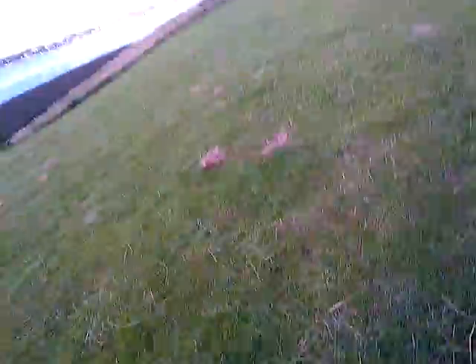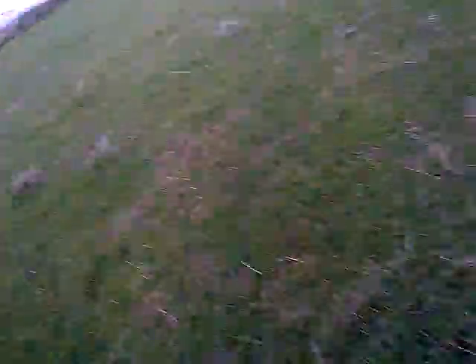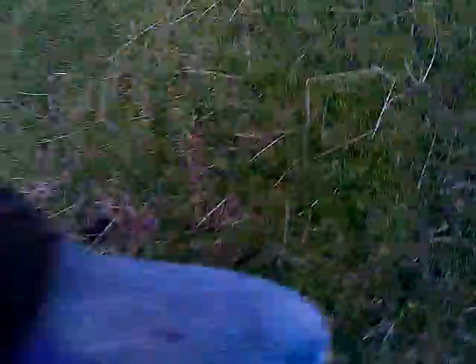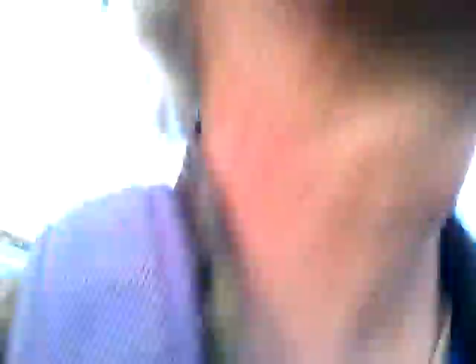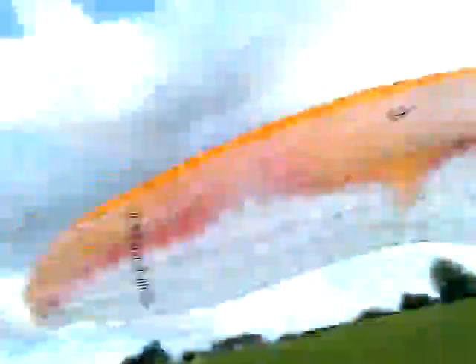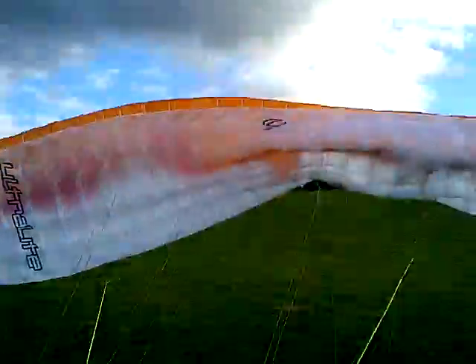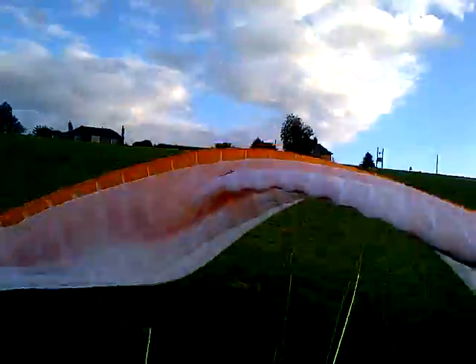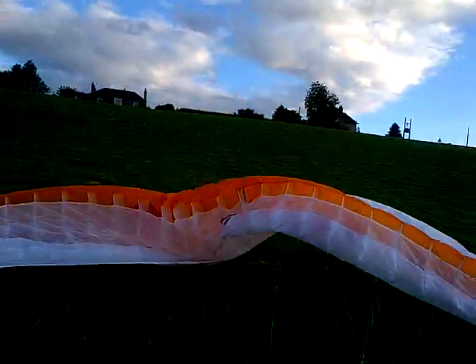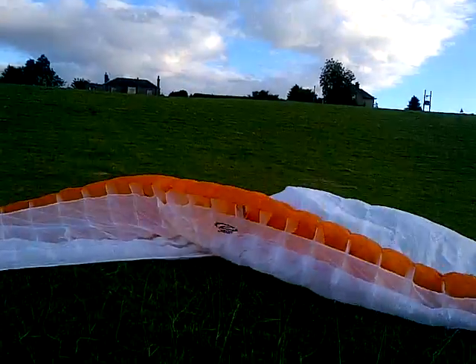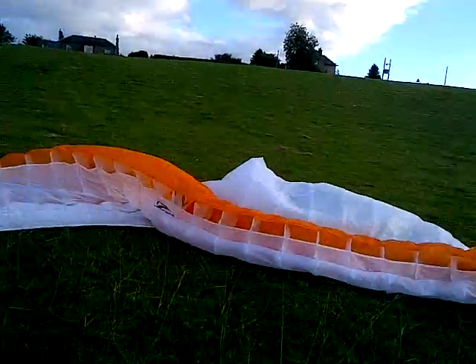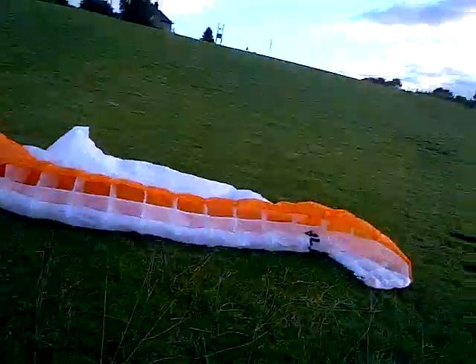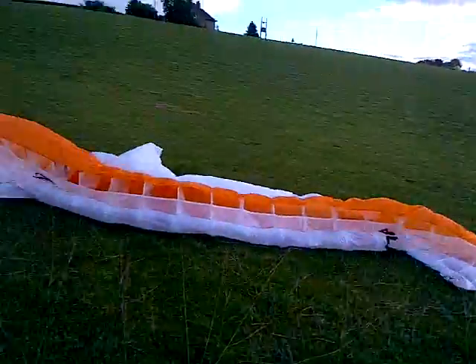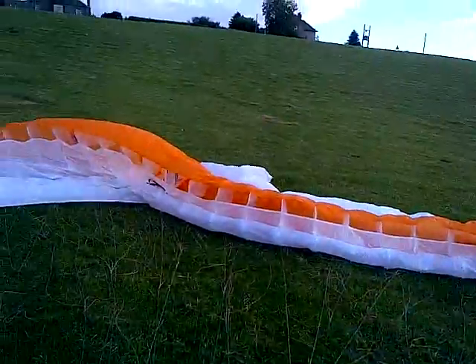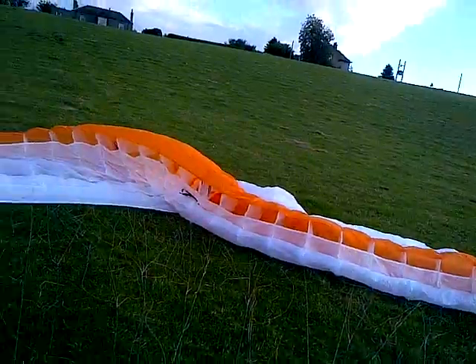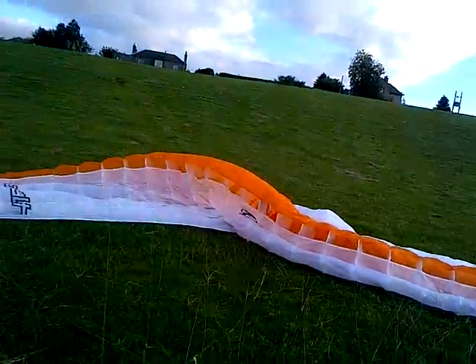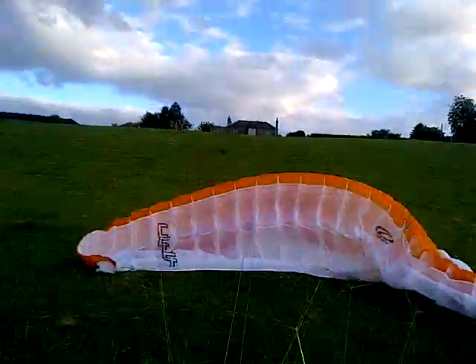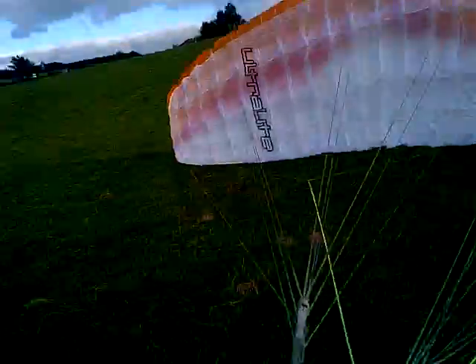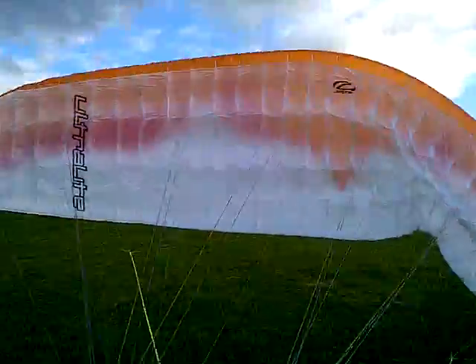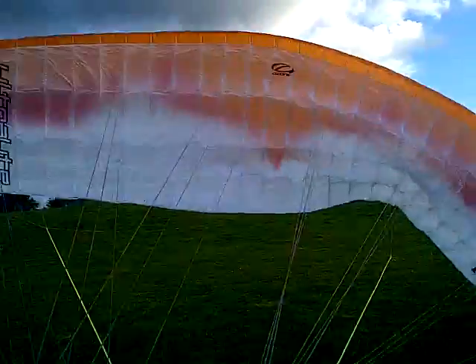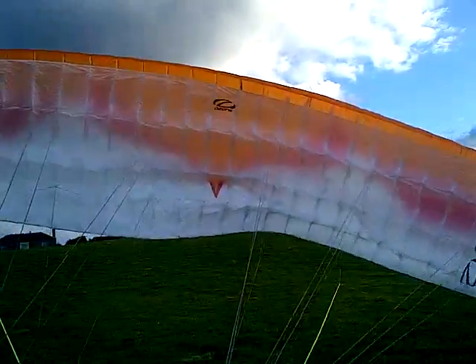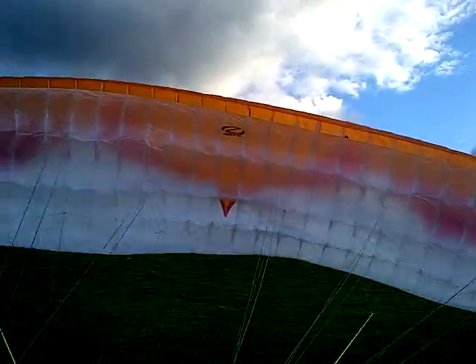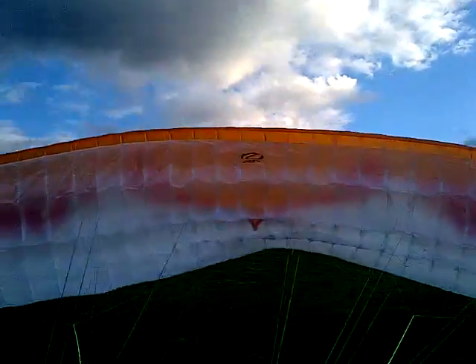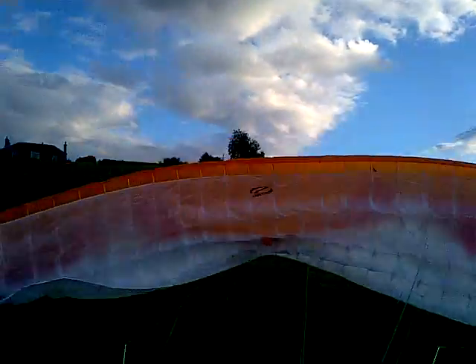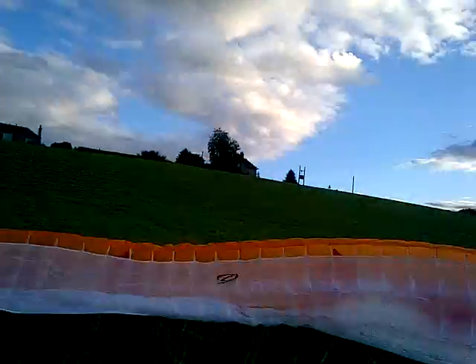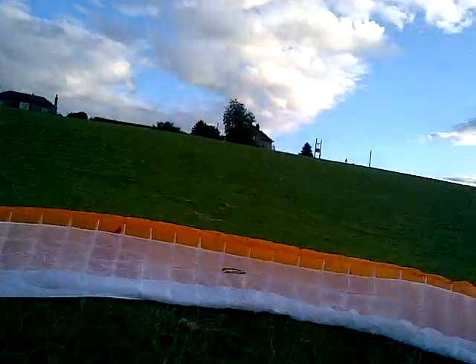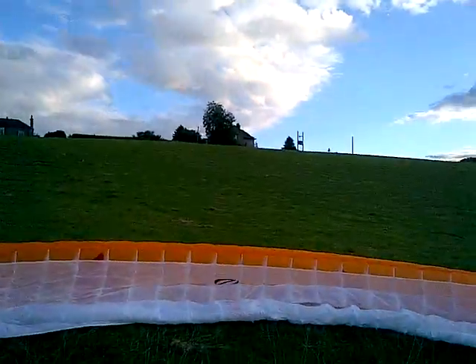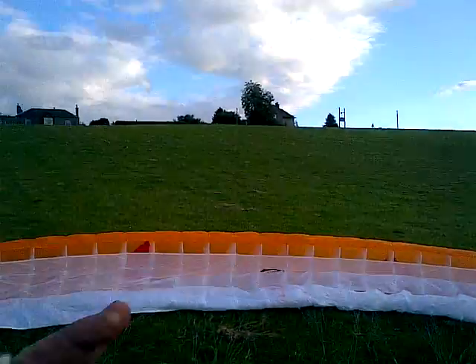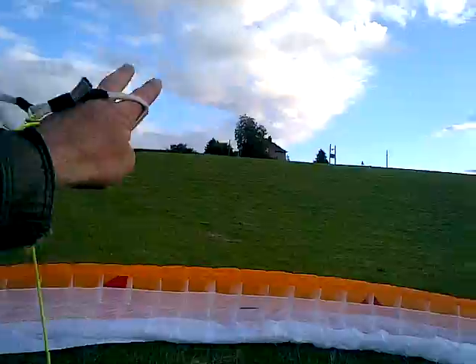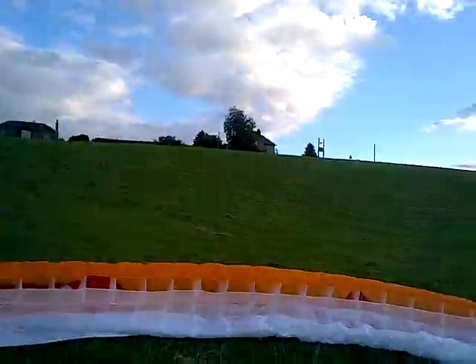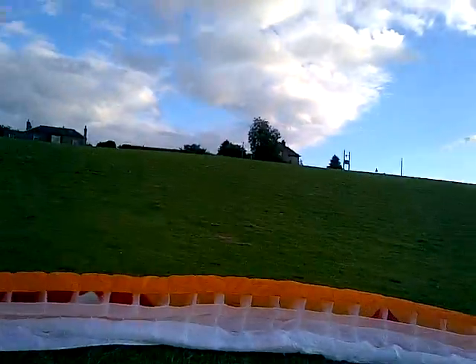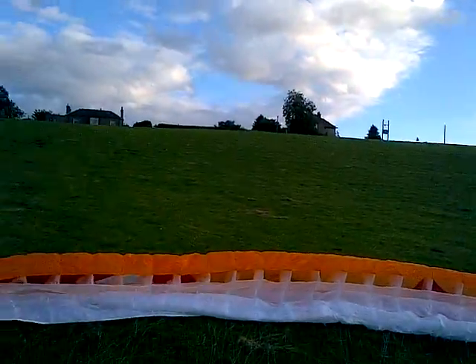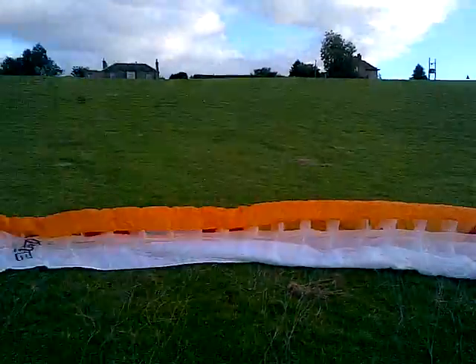Stop, zero brakes, and back. Check the airspace and harness, resurge, and settle to tidy. Then you can either bounce it or carry it, depending on the conditions.